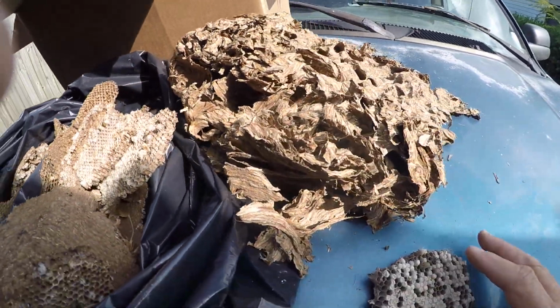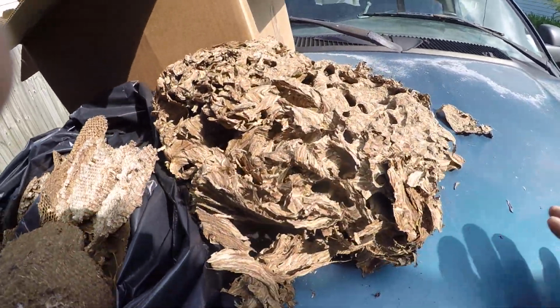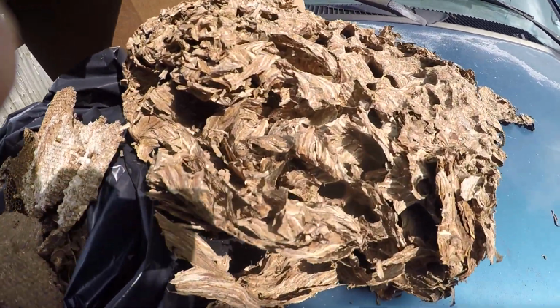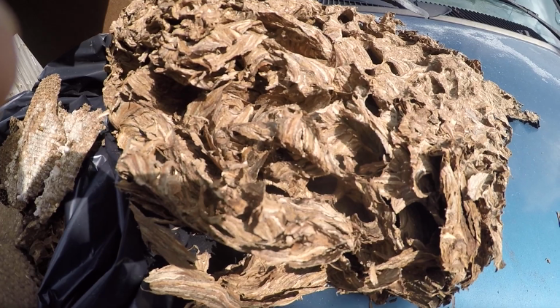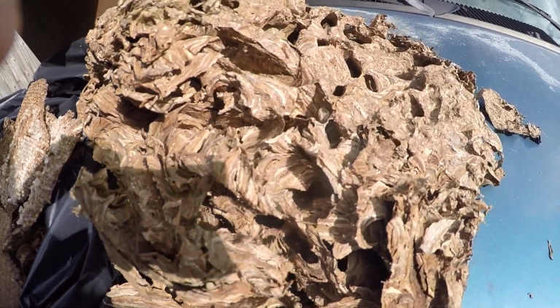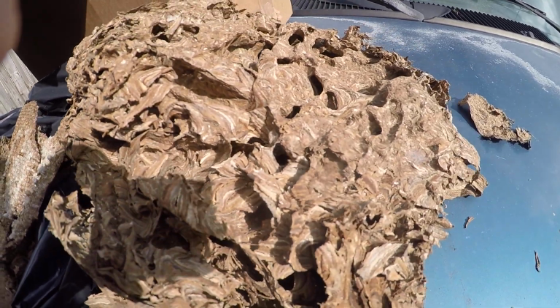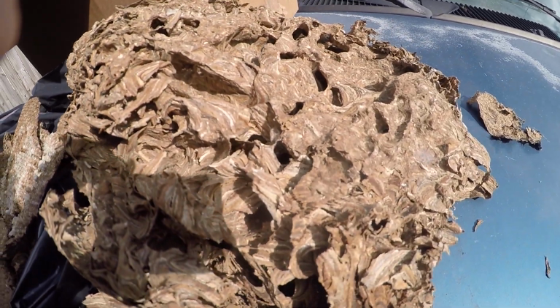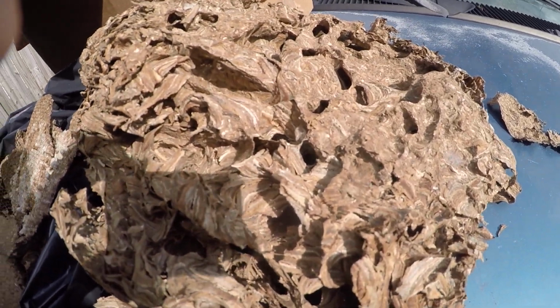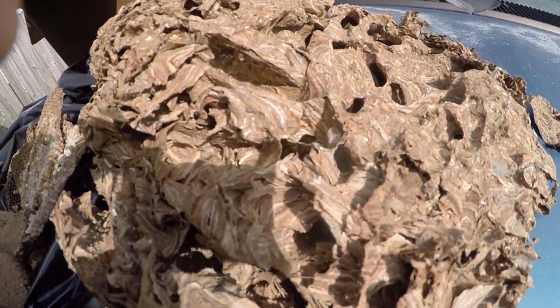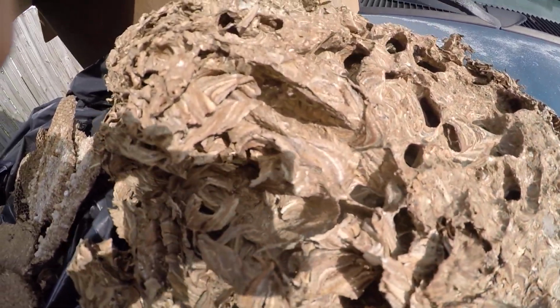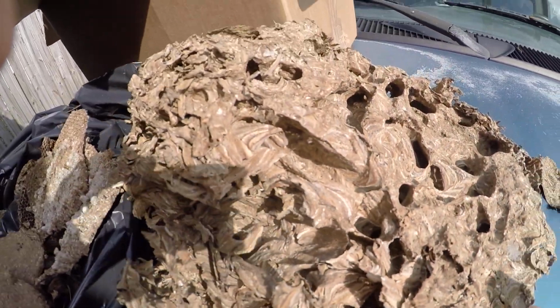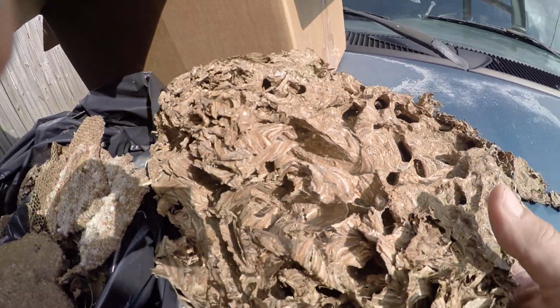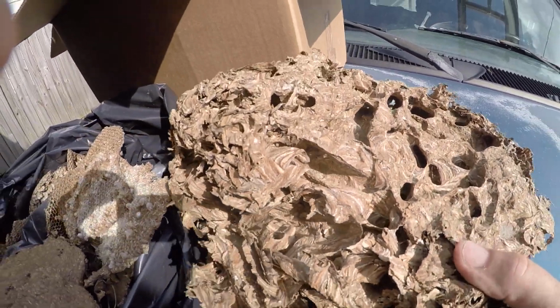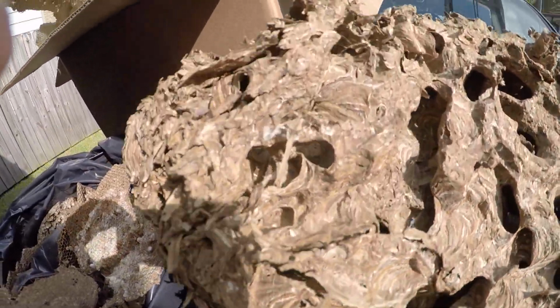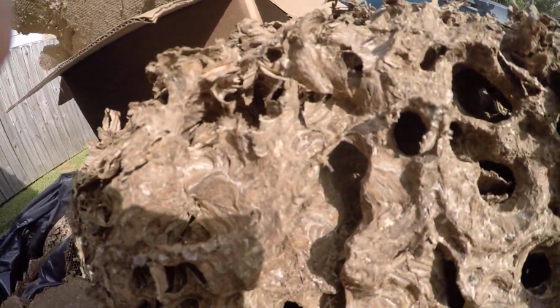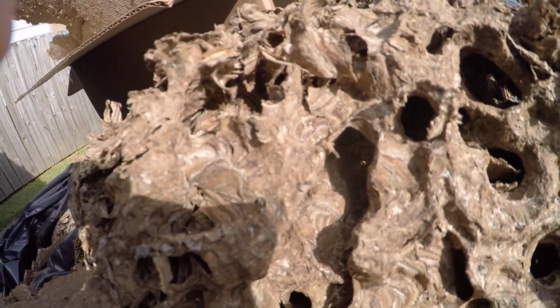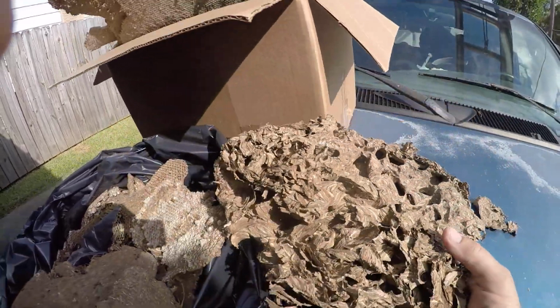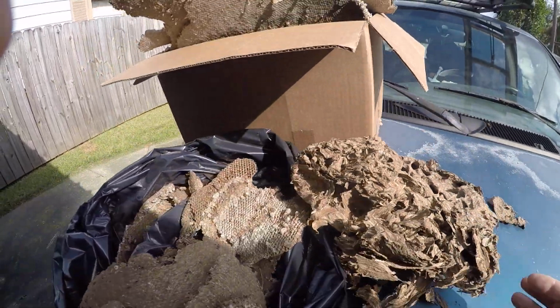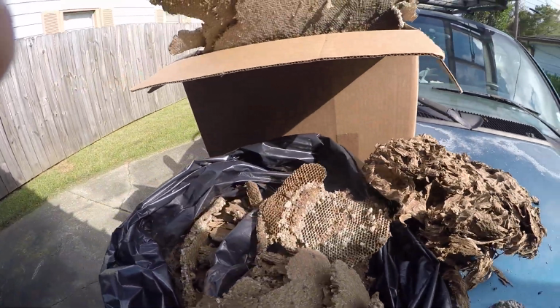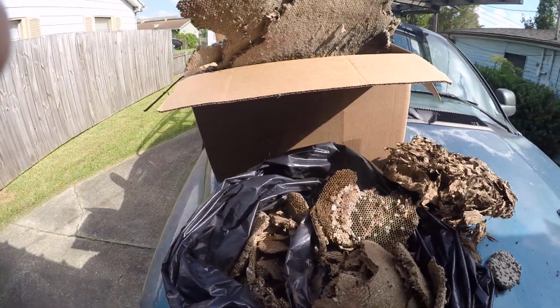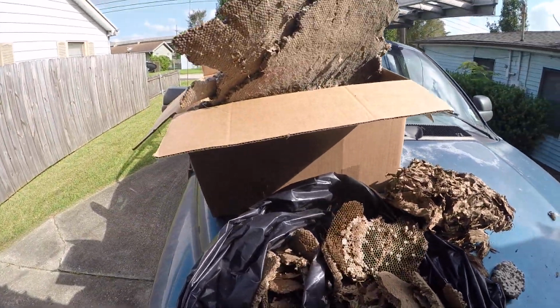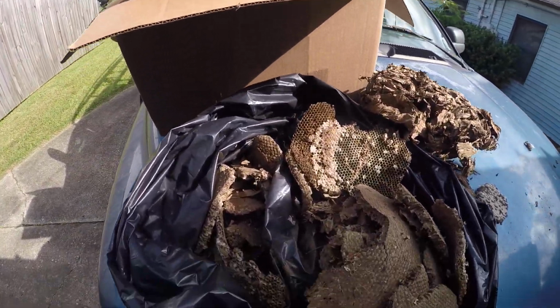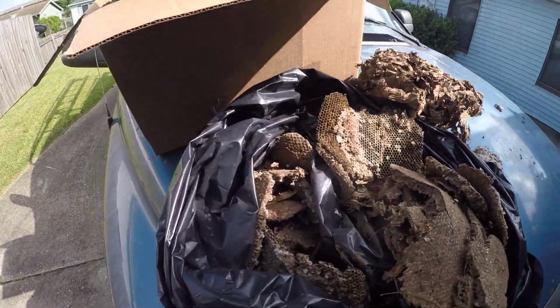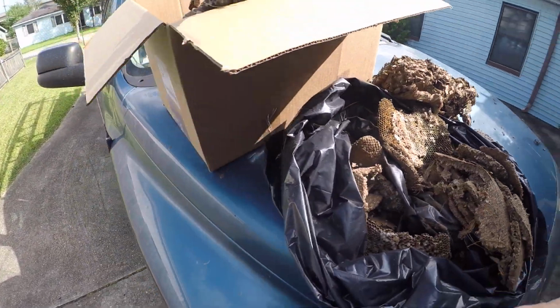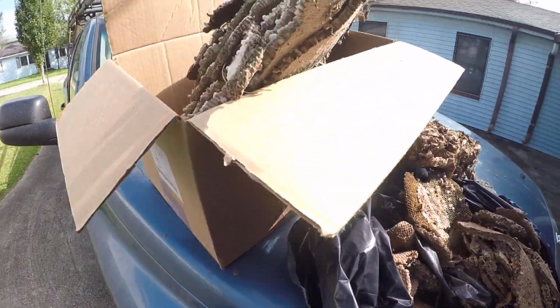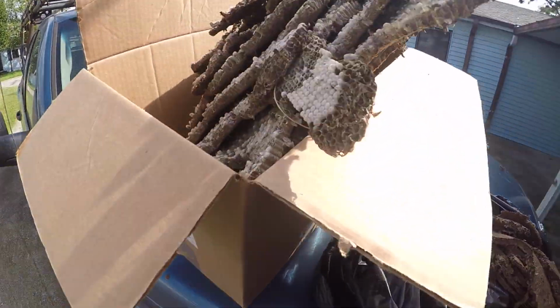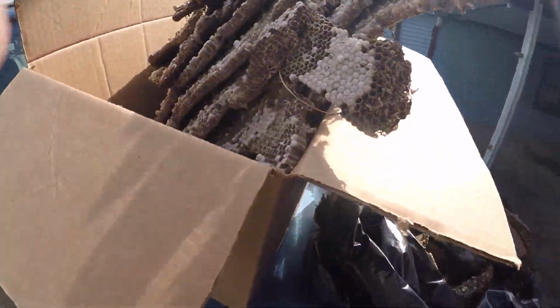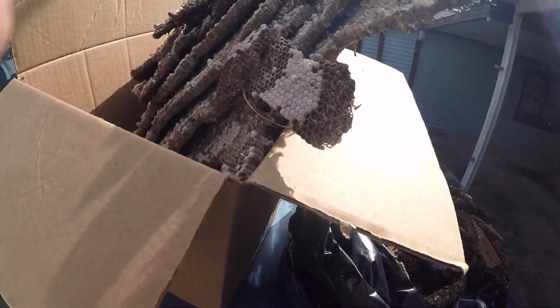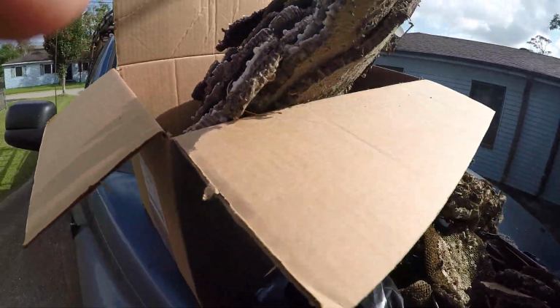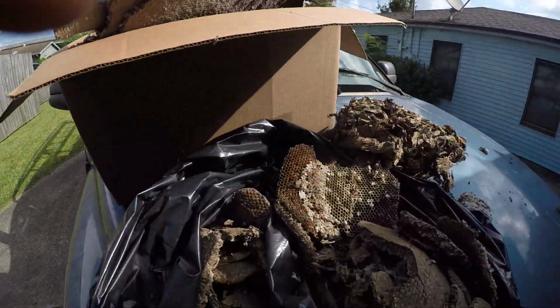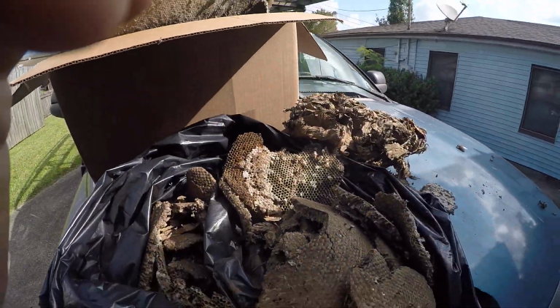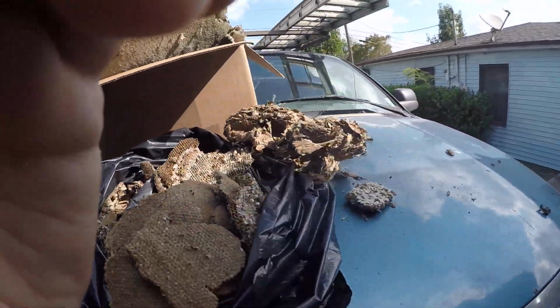I generally don't charge the people that collect them. This is a pretty big nest — it's not the biggest I've seen, but it's fairly big. Let me pull it out of the box here.